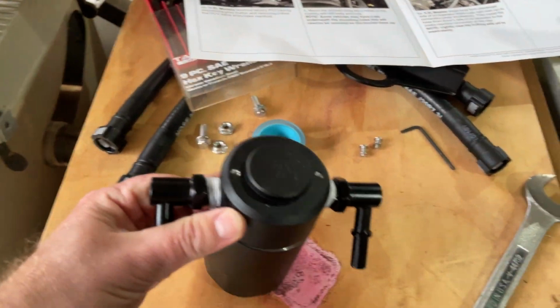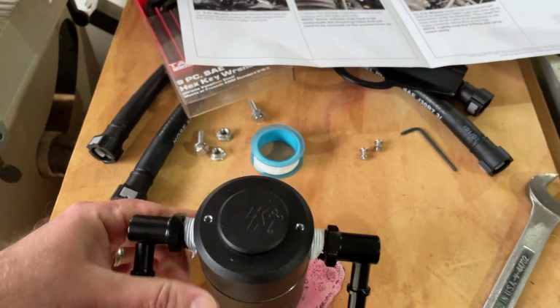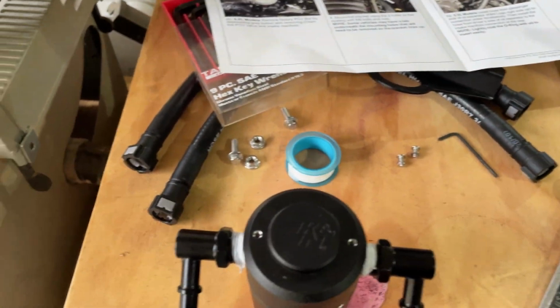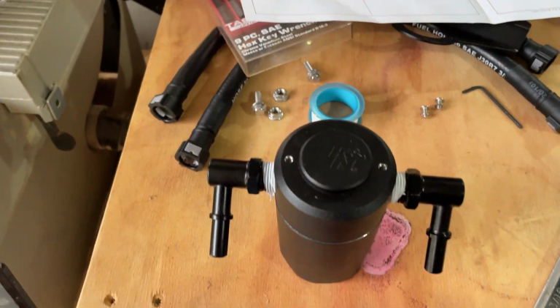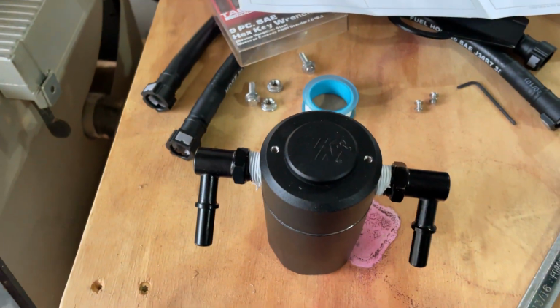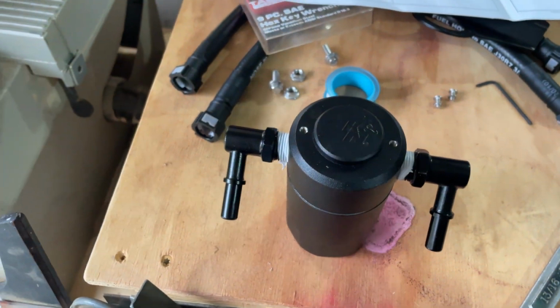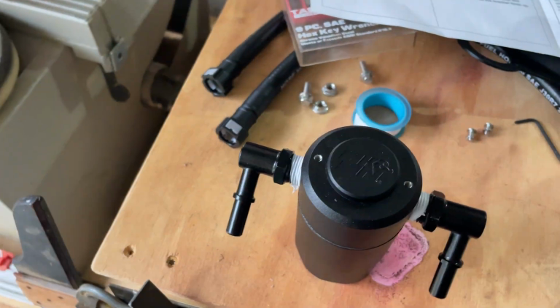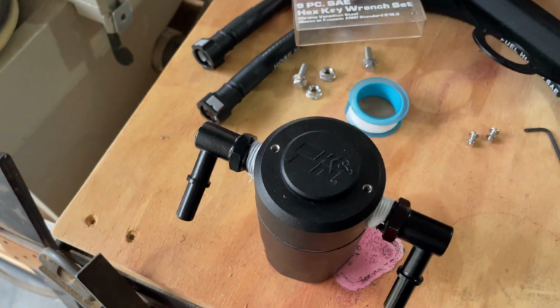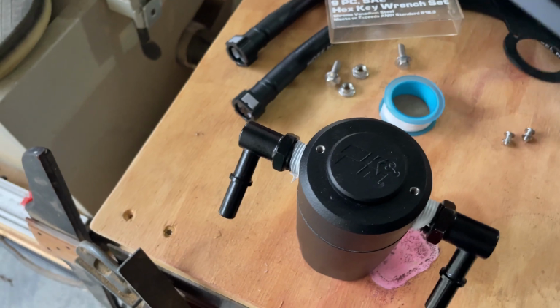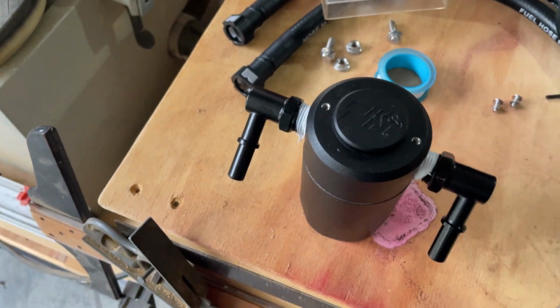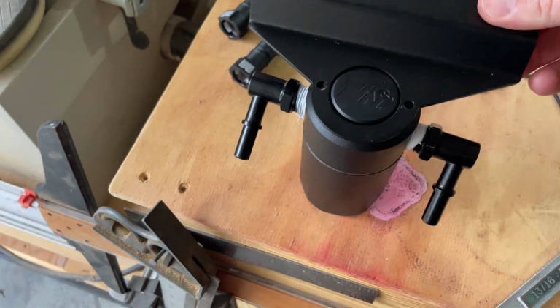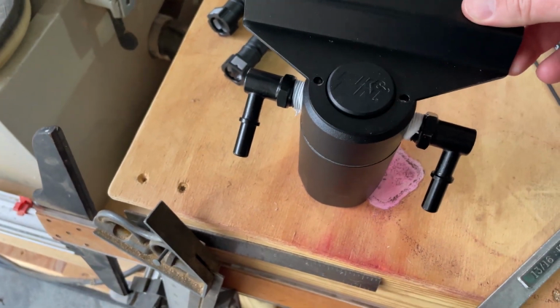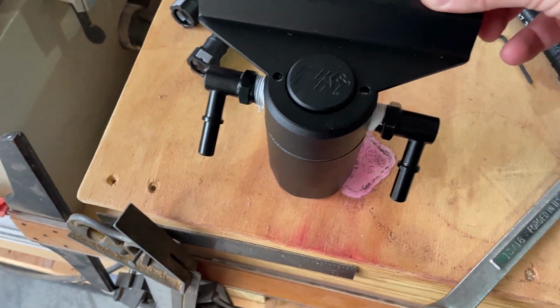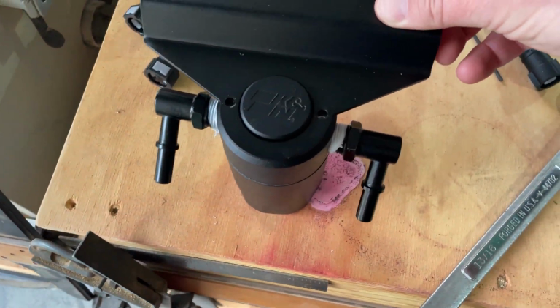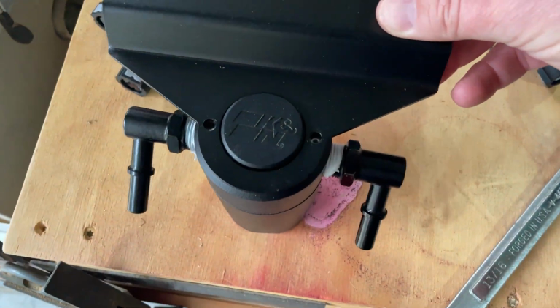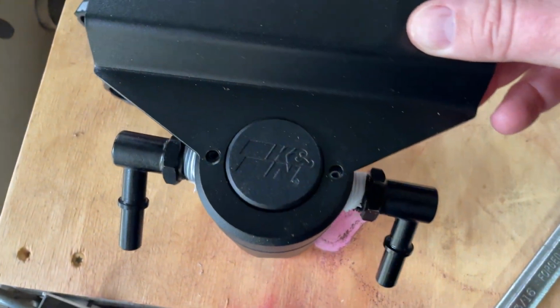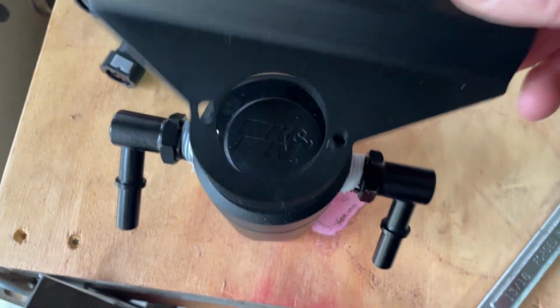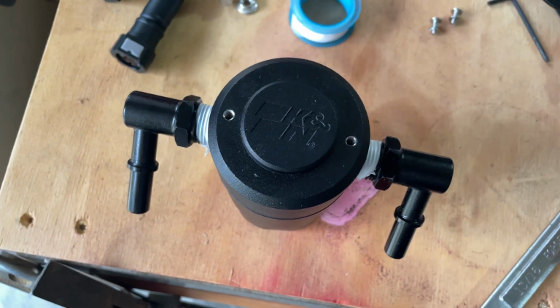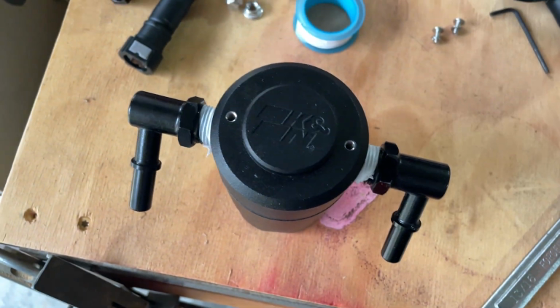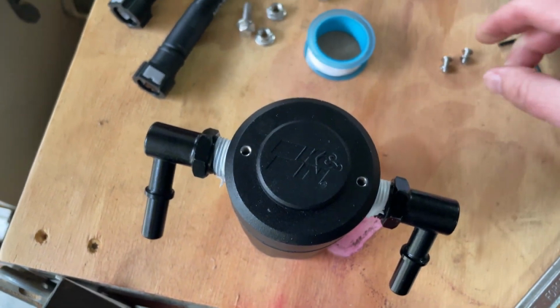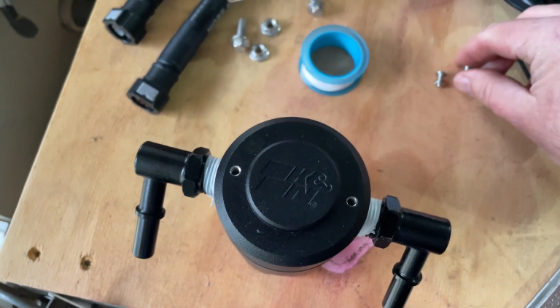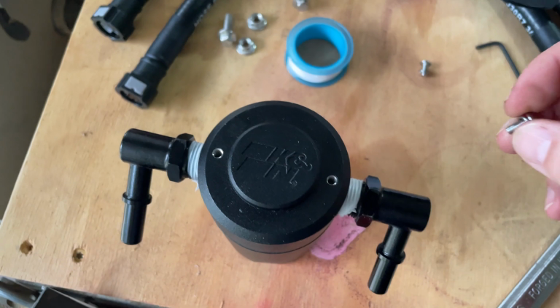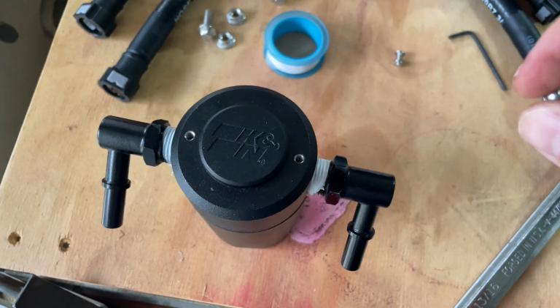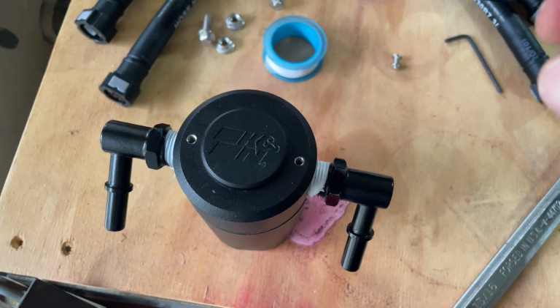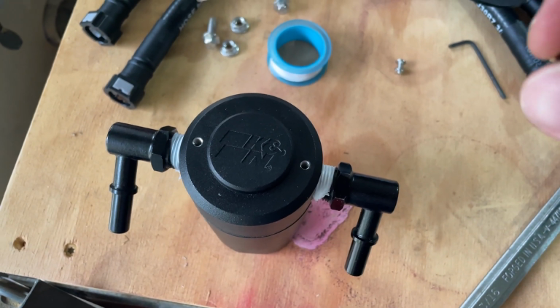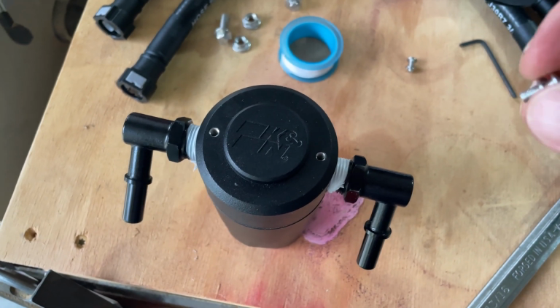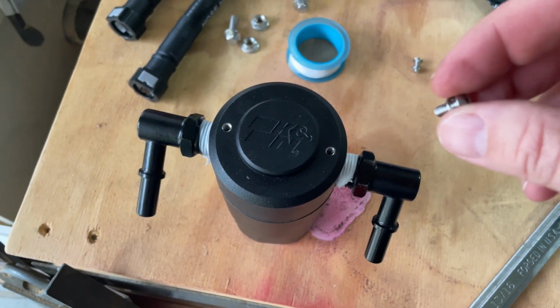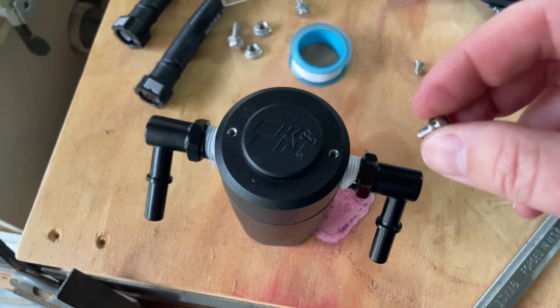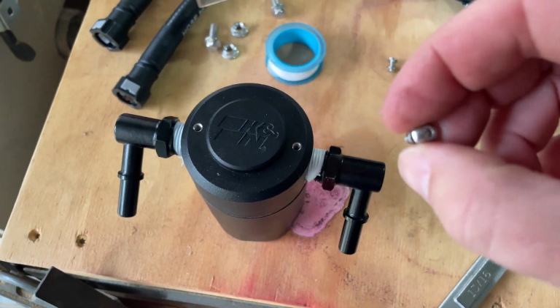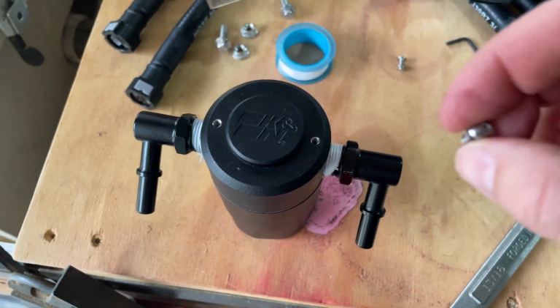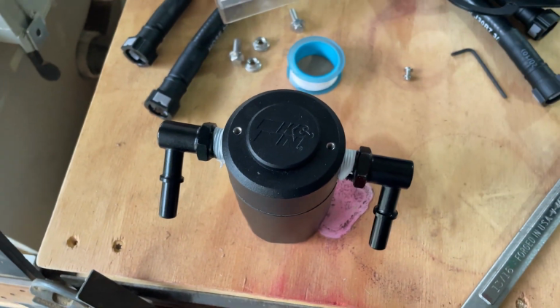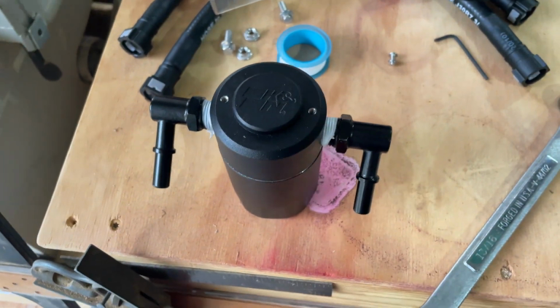Next we're going to put the bracket on — it goes on top. That's basically this right here and you can see where the holes align. These are hex screws, 3/32nds I believe, so let's put those on next.